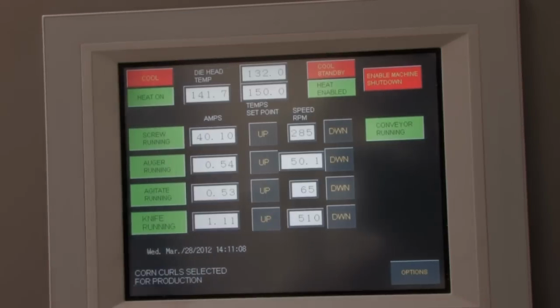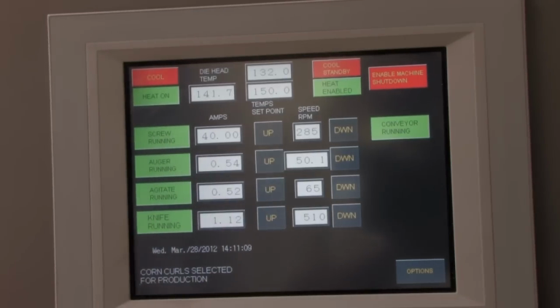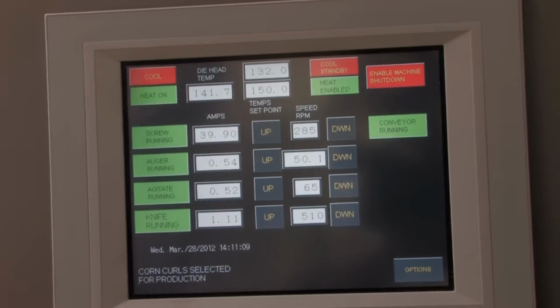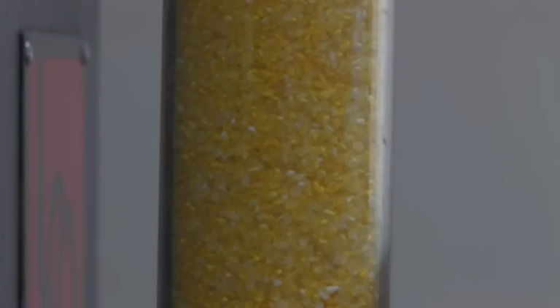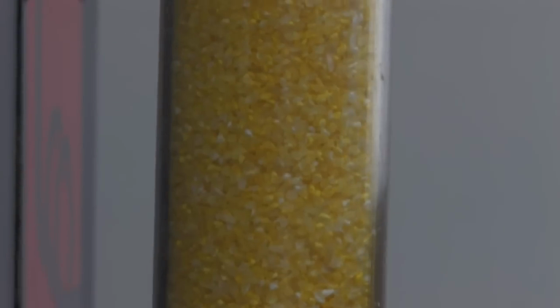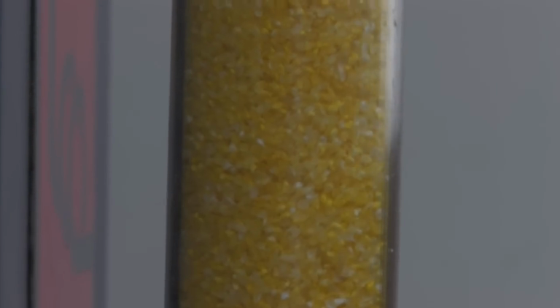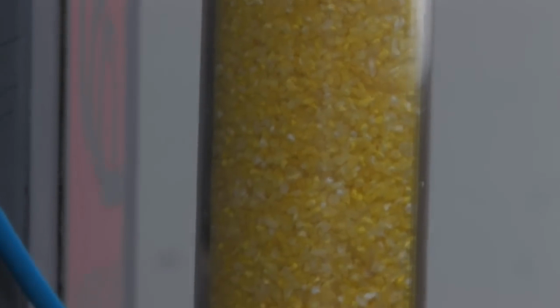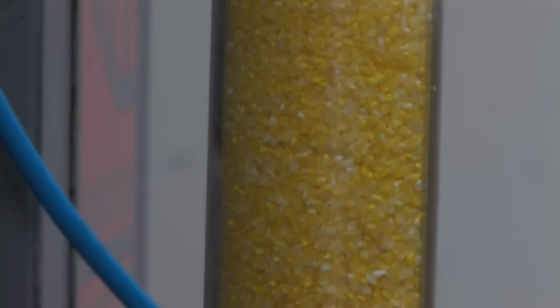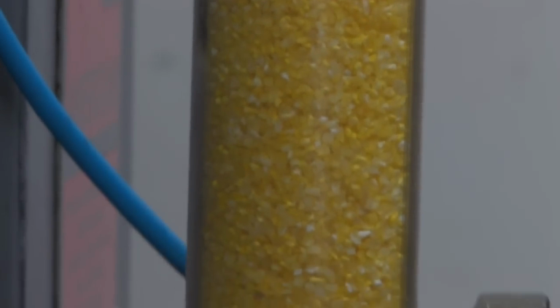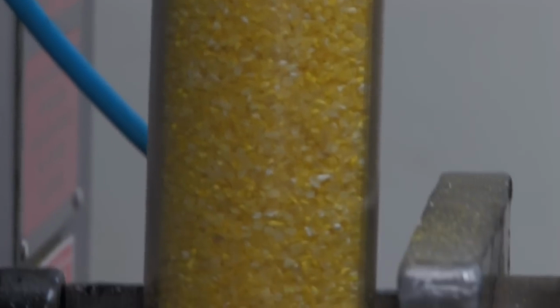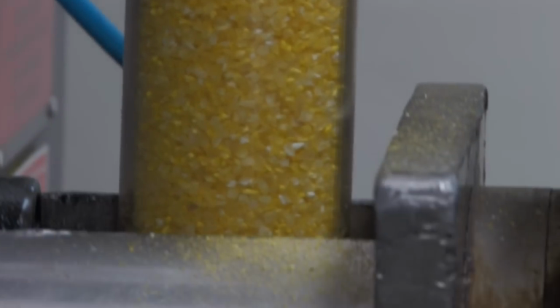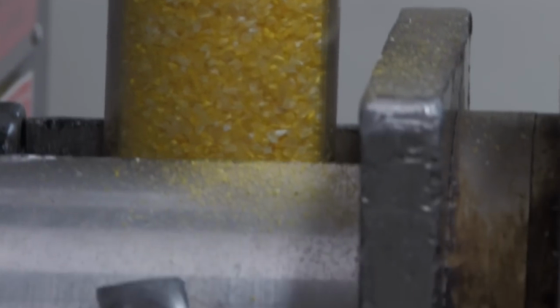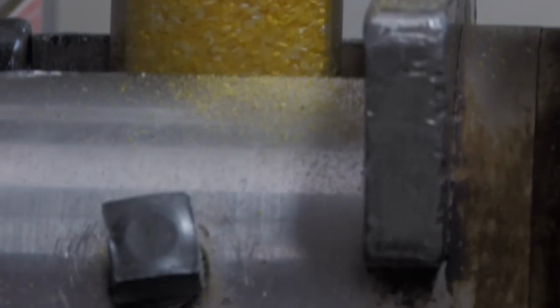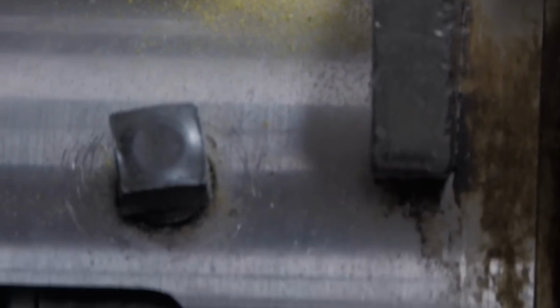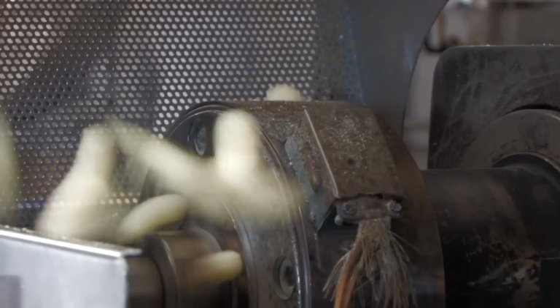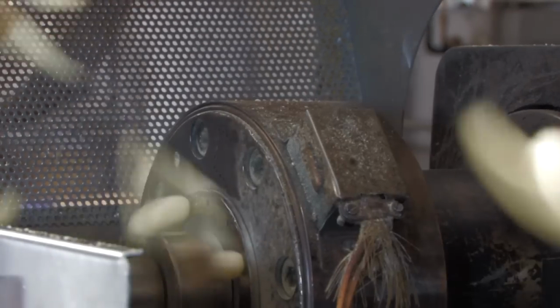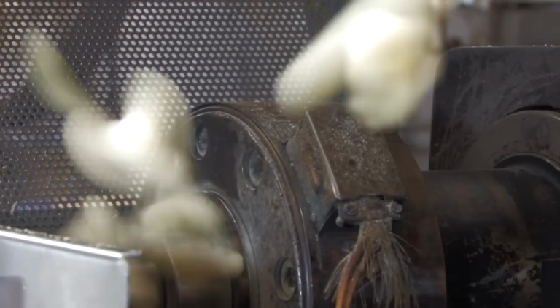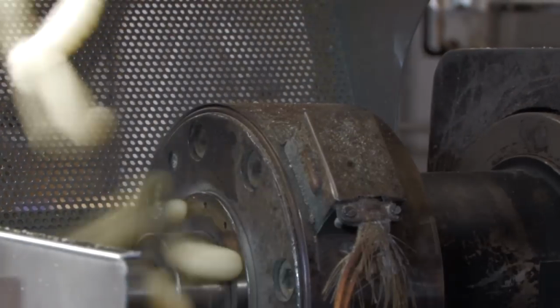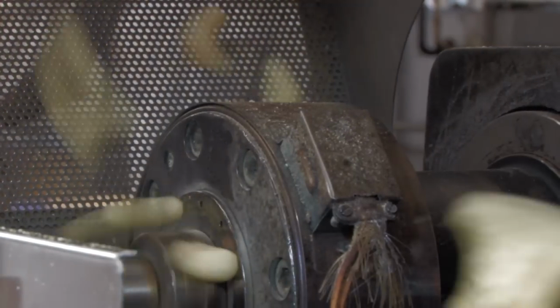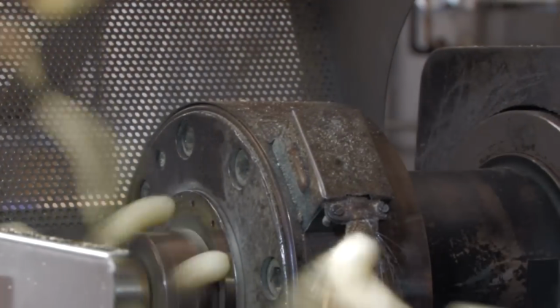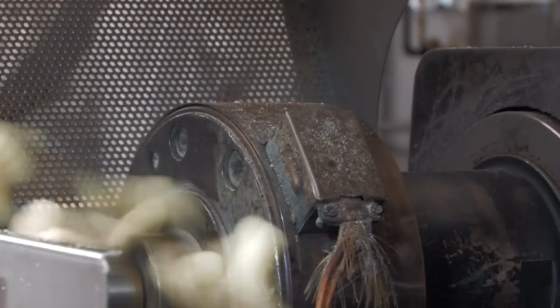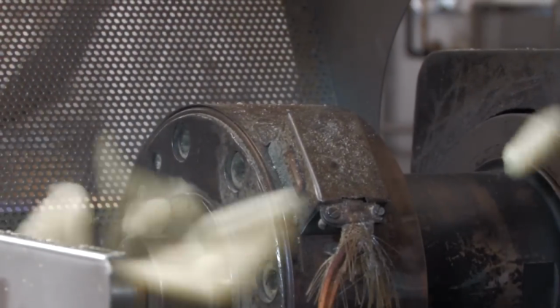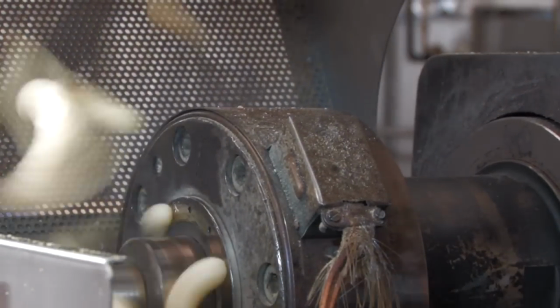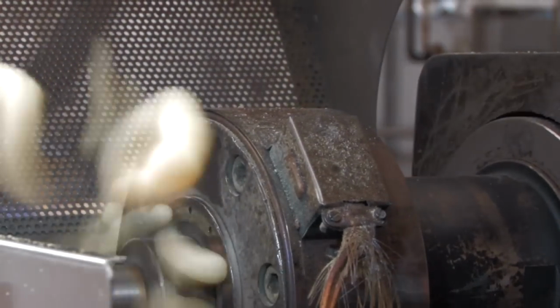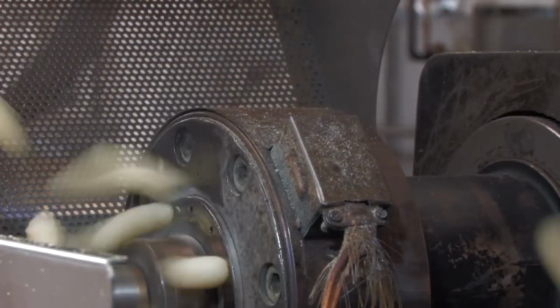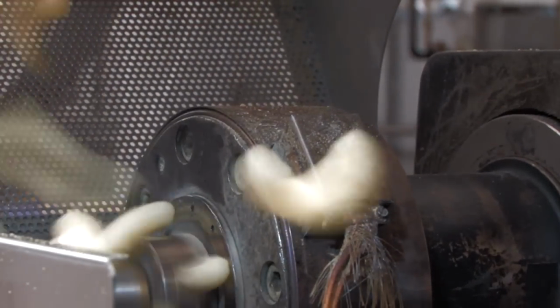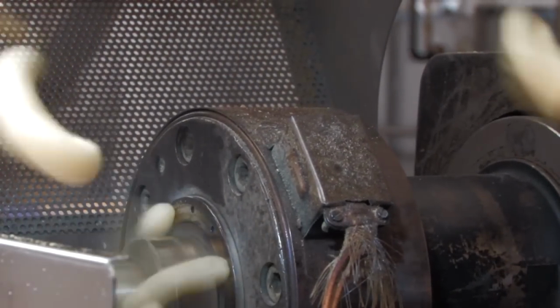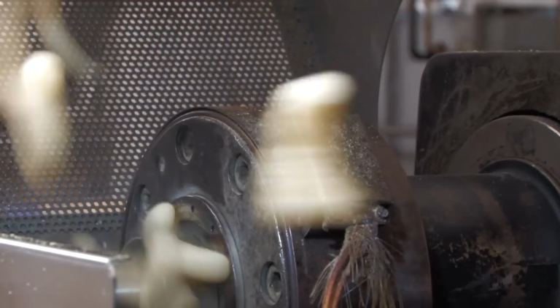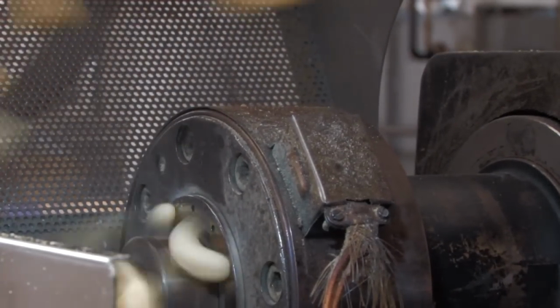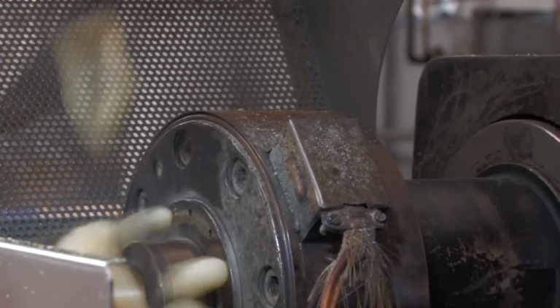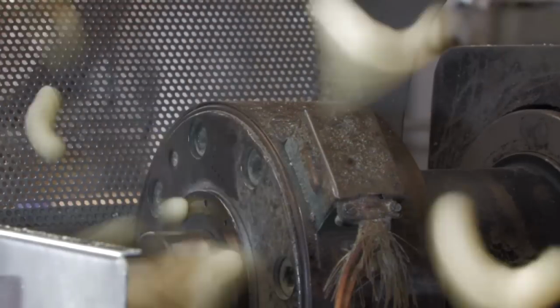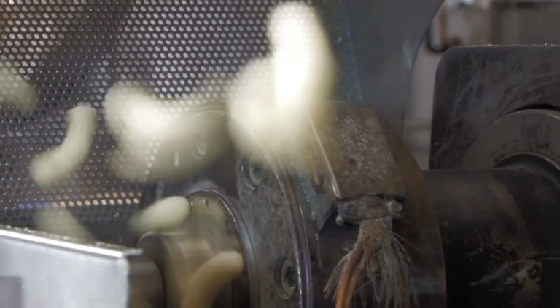The compressed maize grits contract and then, under heat and pressure, suddenly expand rapidly. A rotary knife at the end of the extruder cuts the expanding maize grits to the right length.